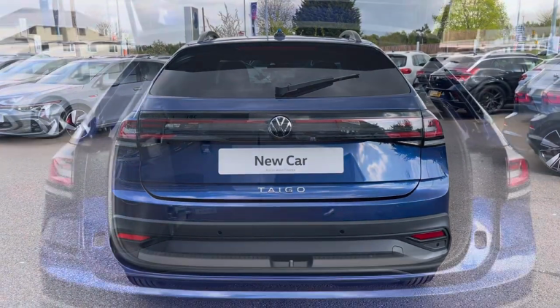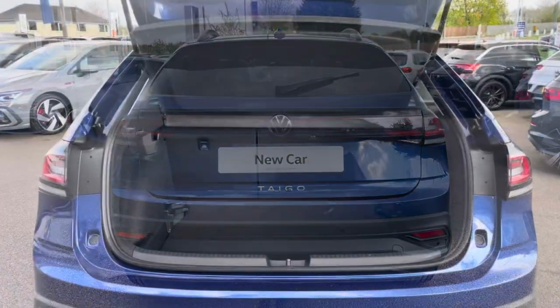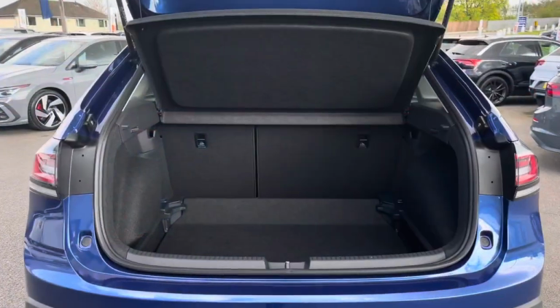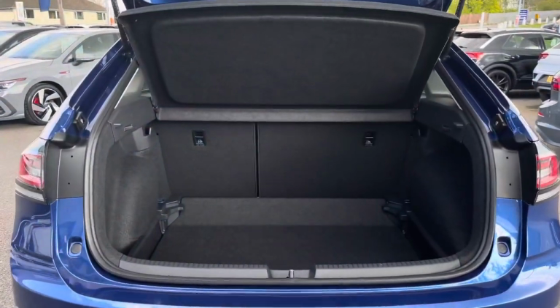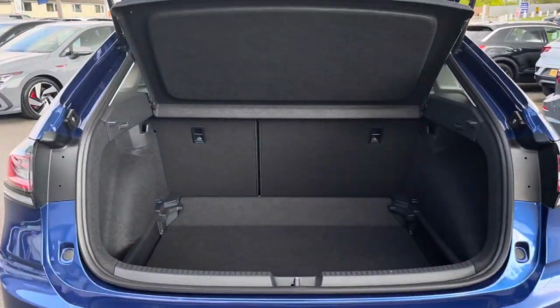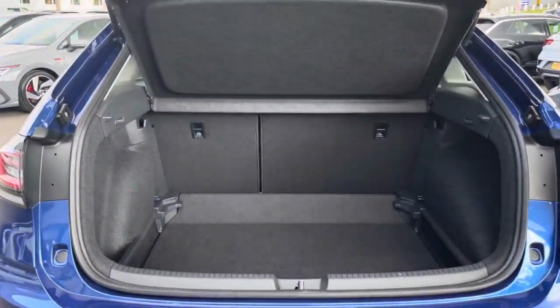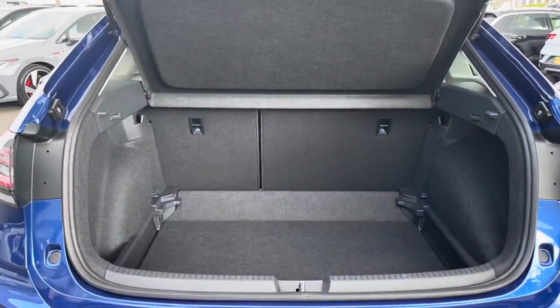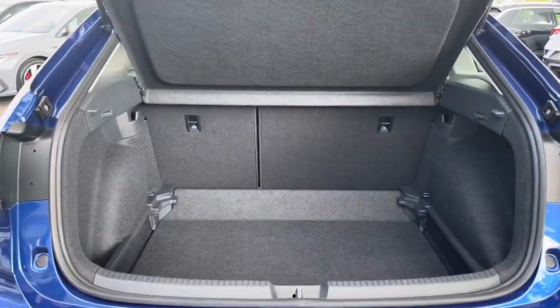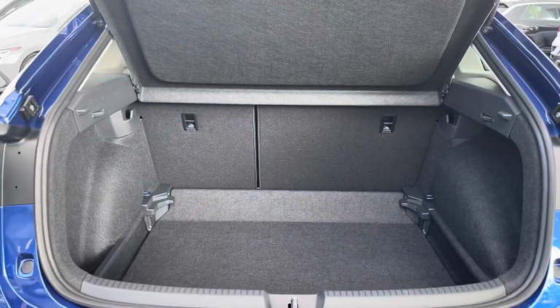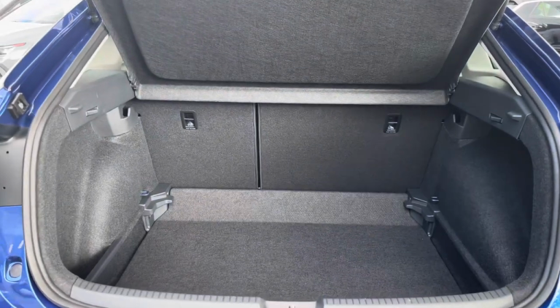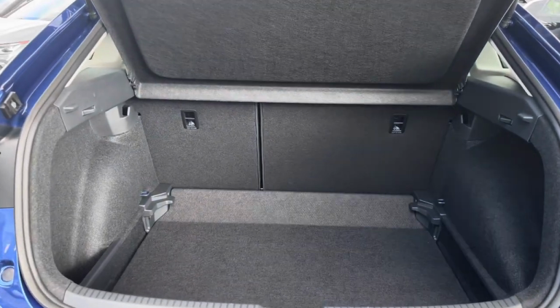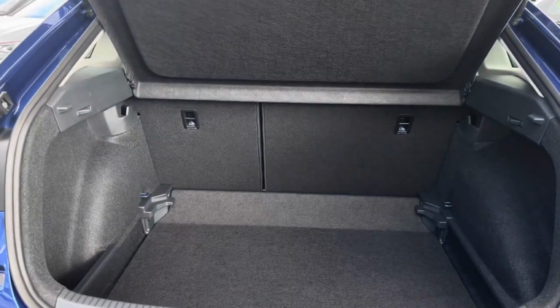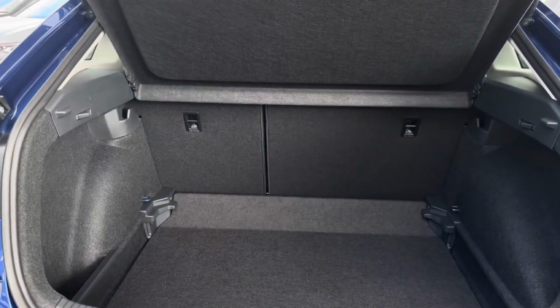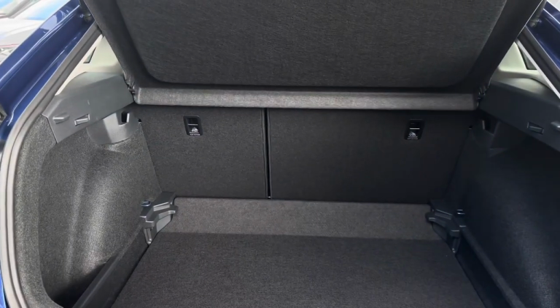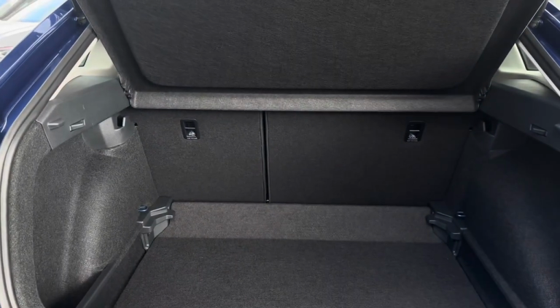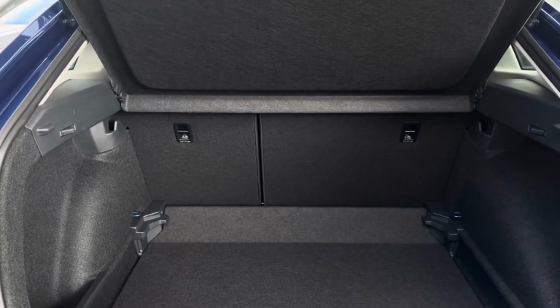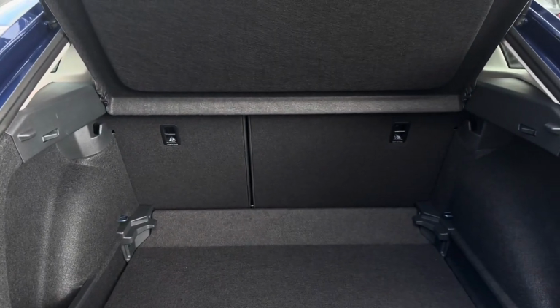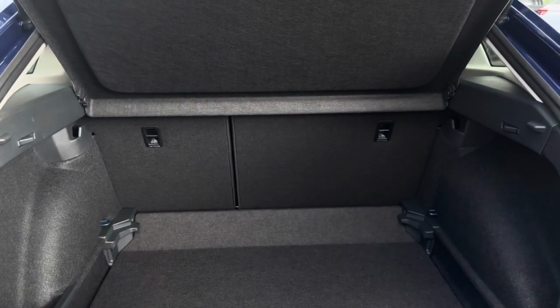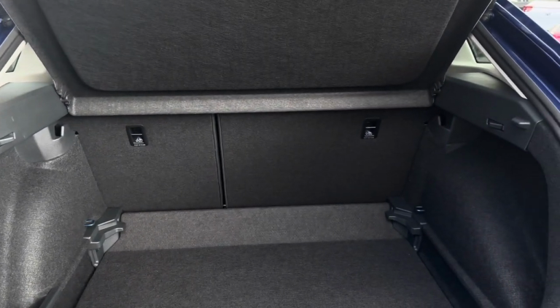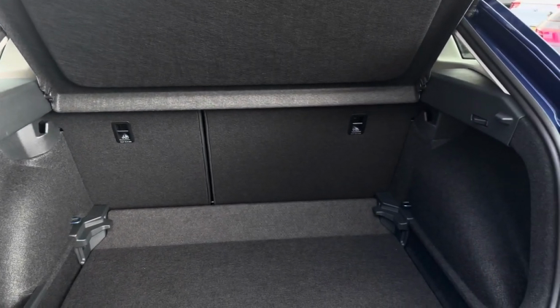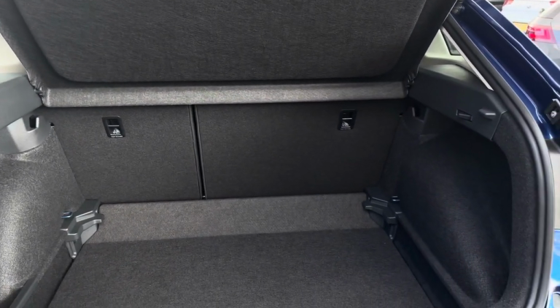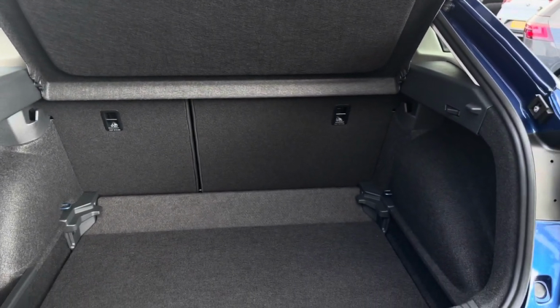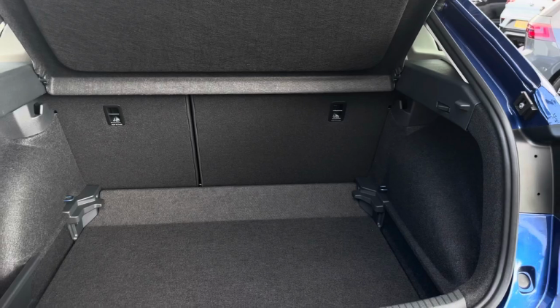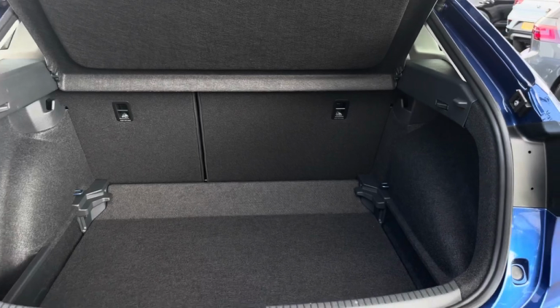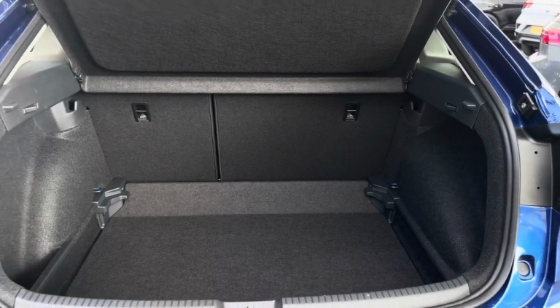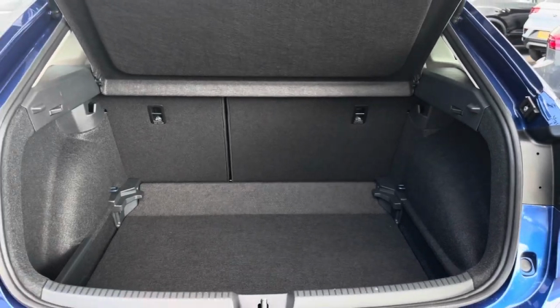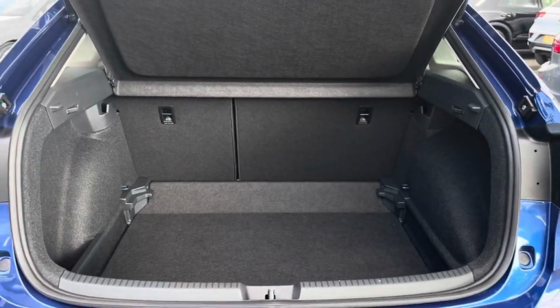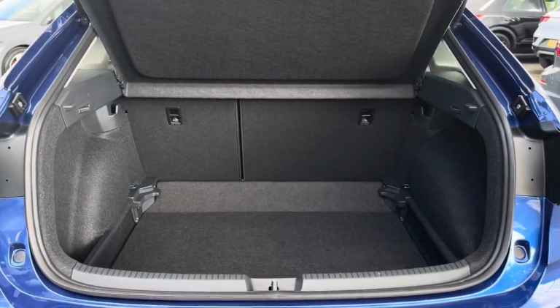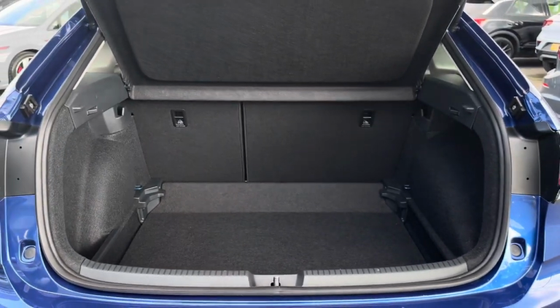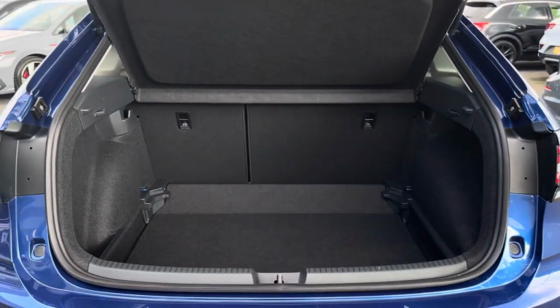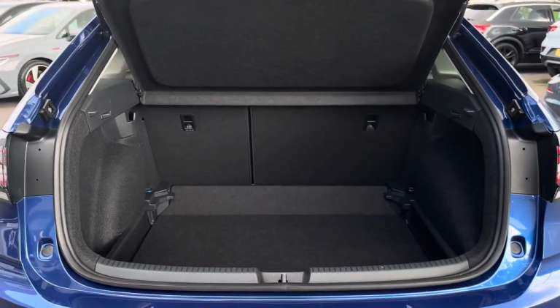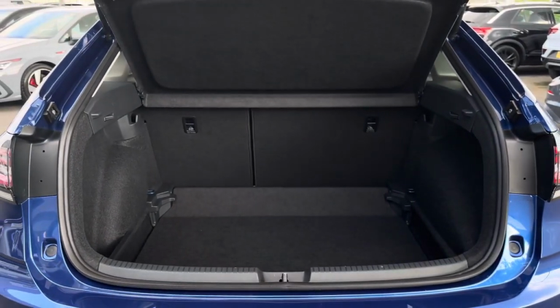Taking a look inside this impressive boot space, you will not be disappointed. We do have variable floors so we can increase the capacity. The floor can also be made level when the rear seats are folded down — it's very similar to a T-Rock.